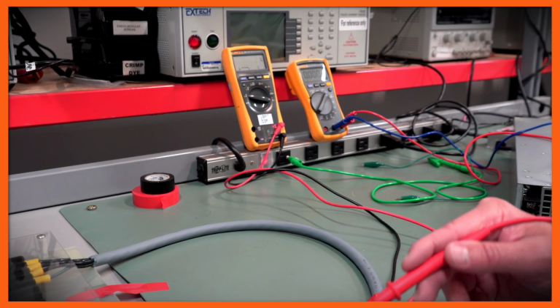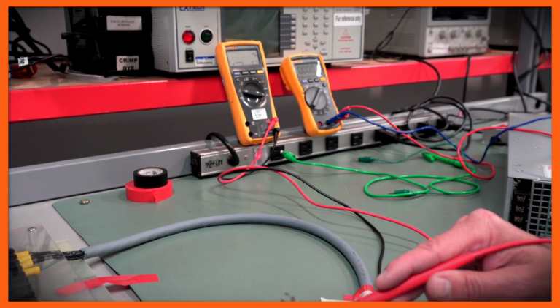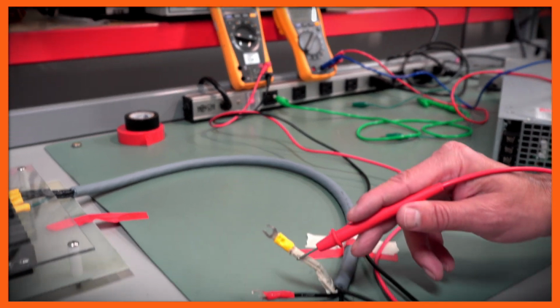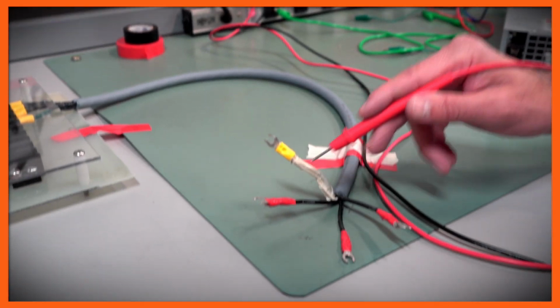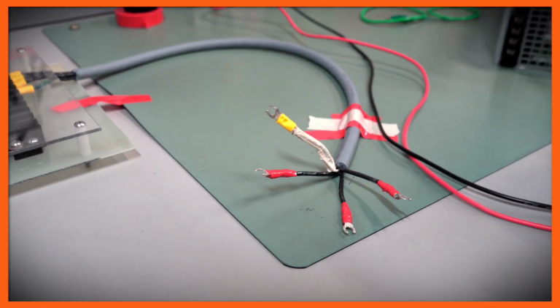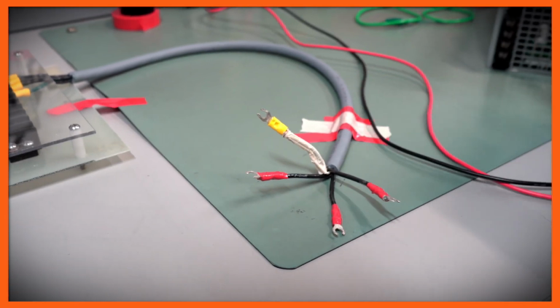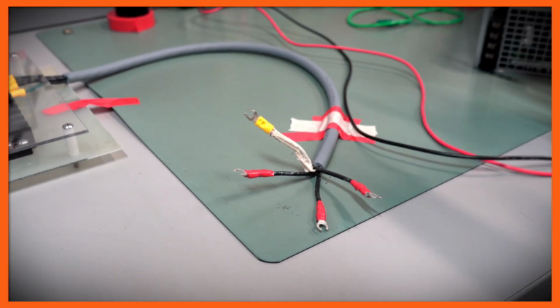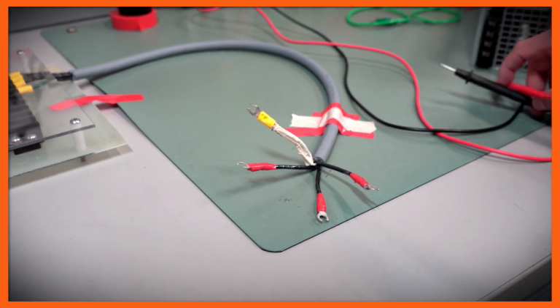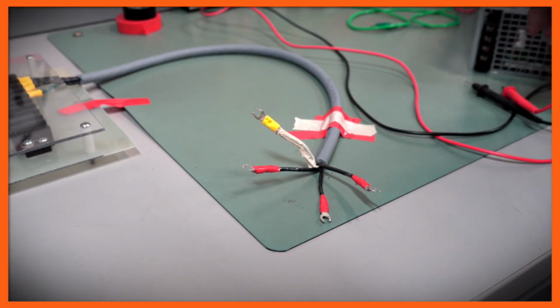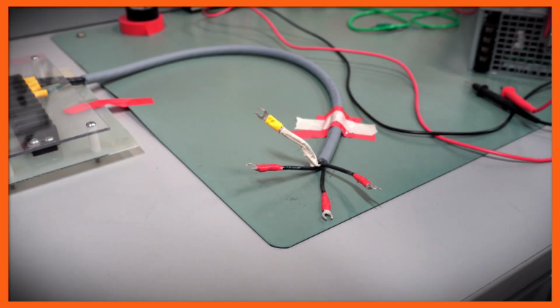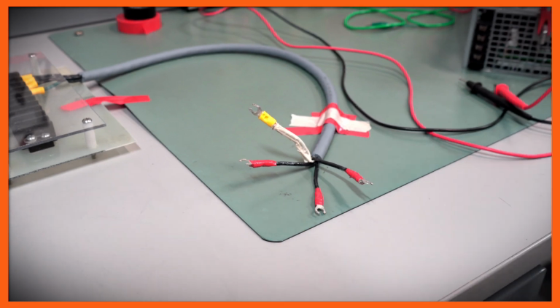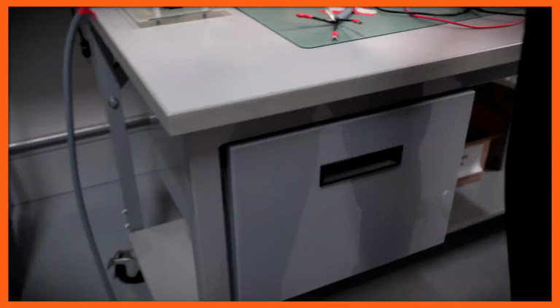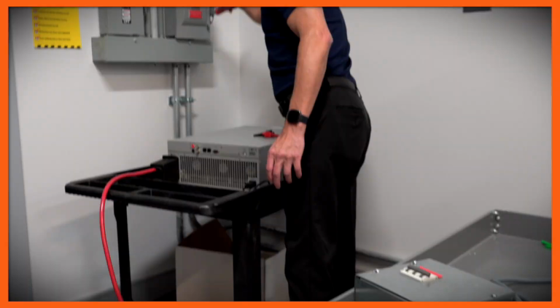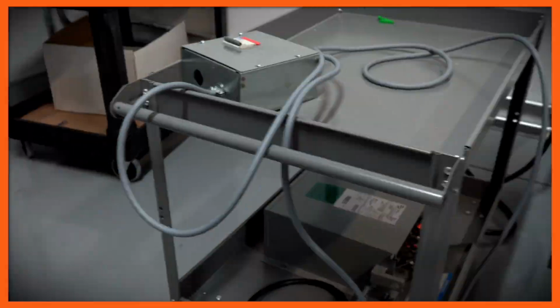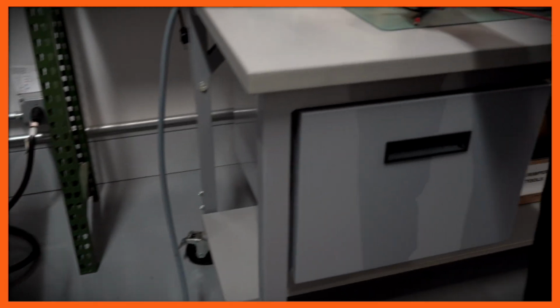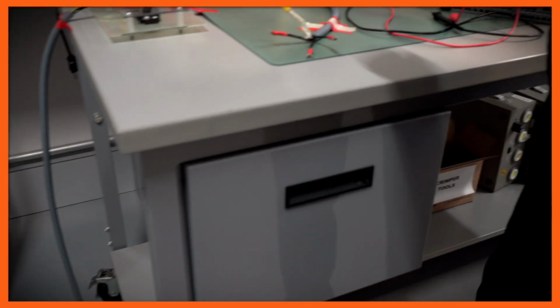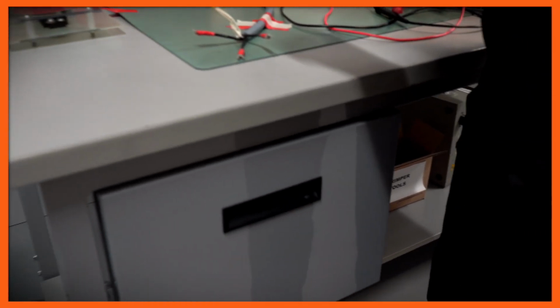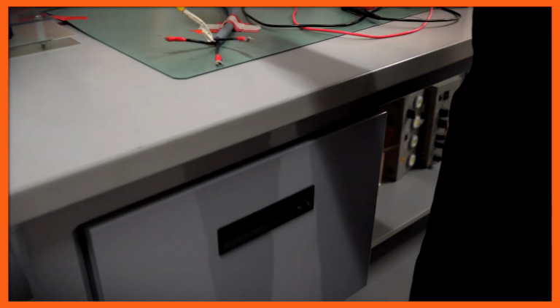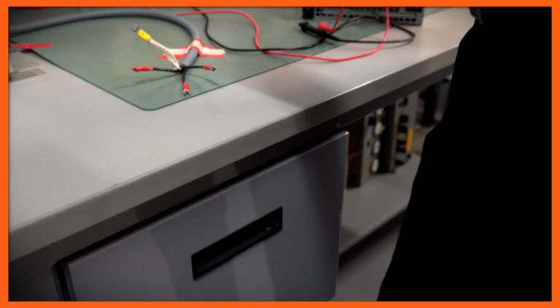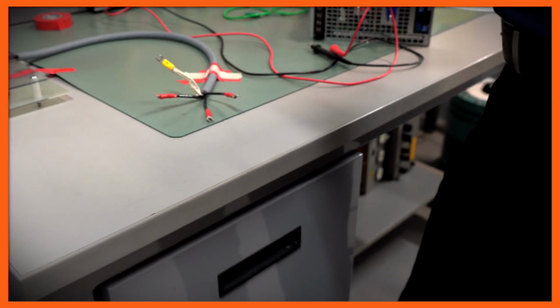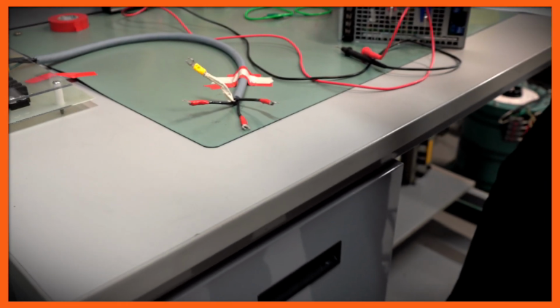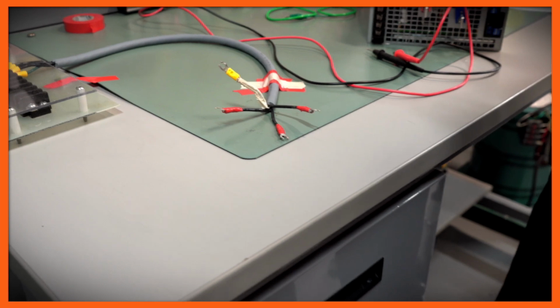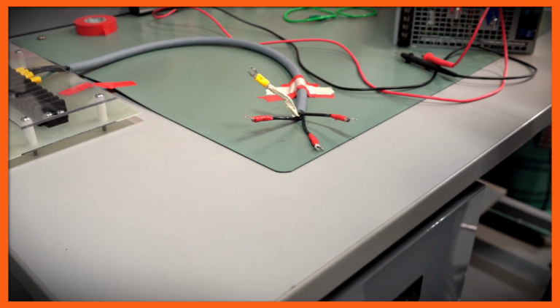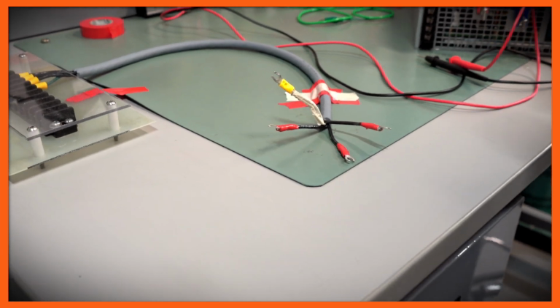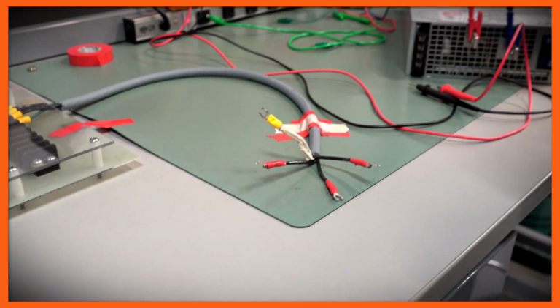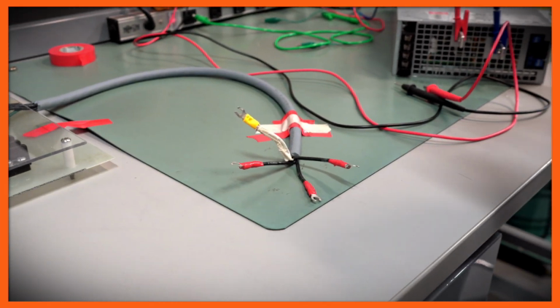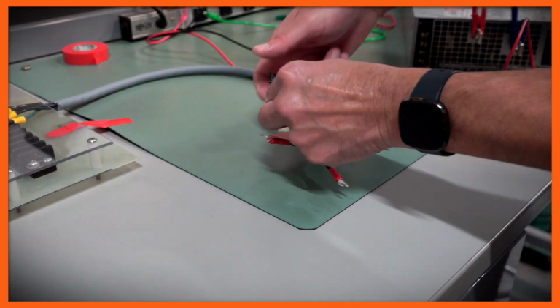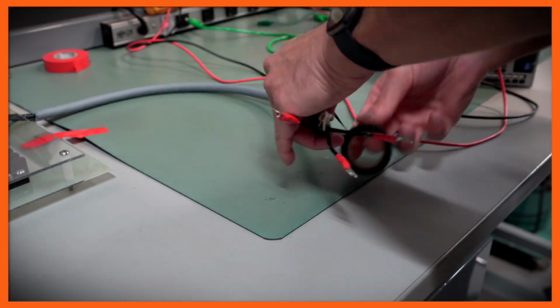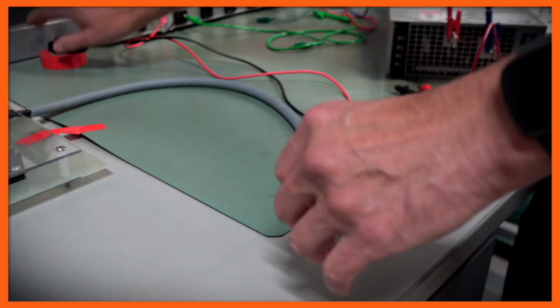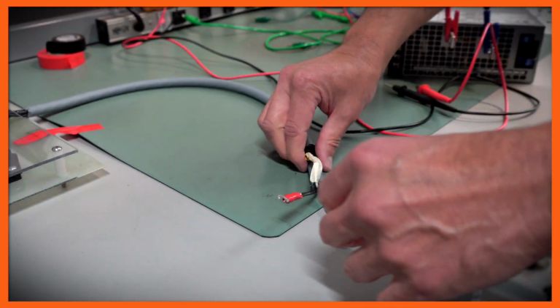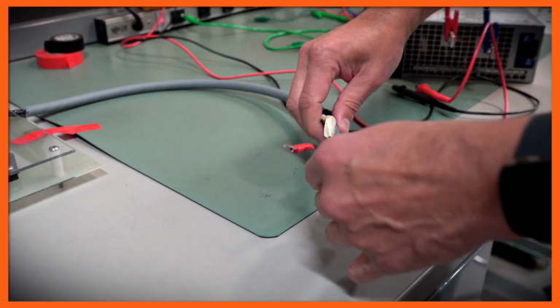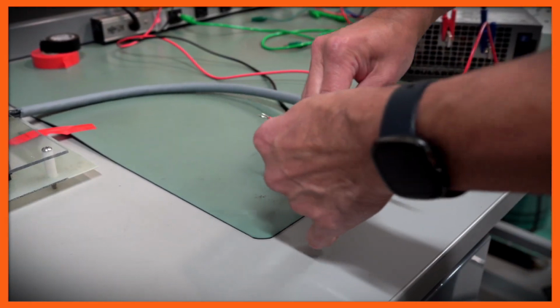I'm not going to use the neutral wire, so I'm actually going to de-energize the system. I'm going to take the neutral wire and tape it down.